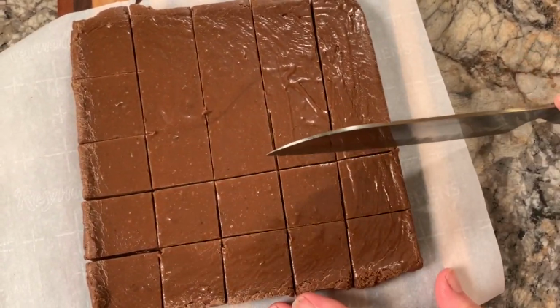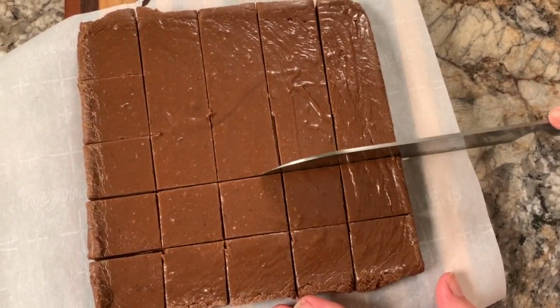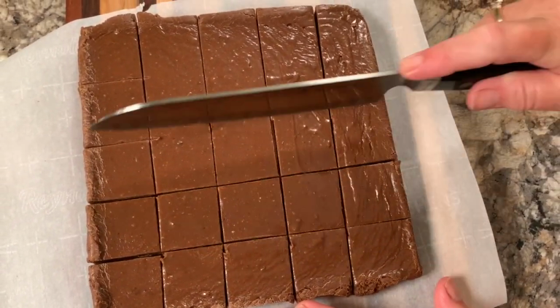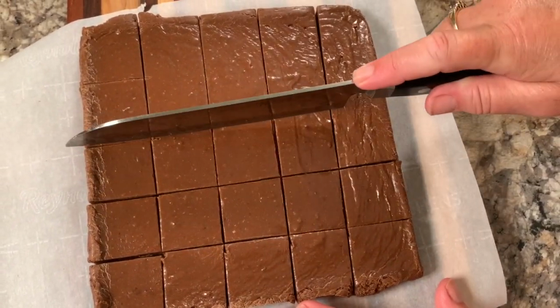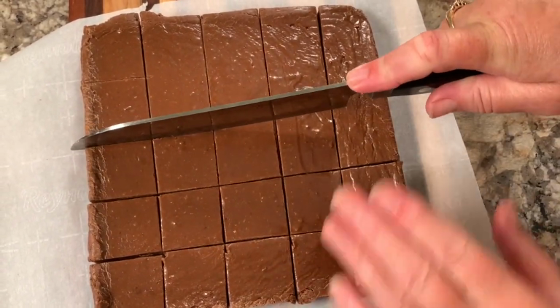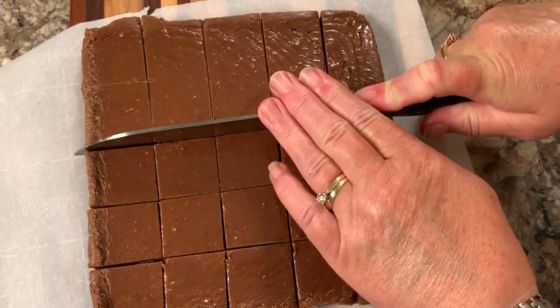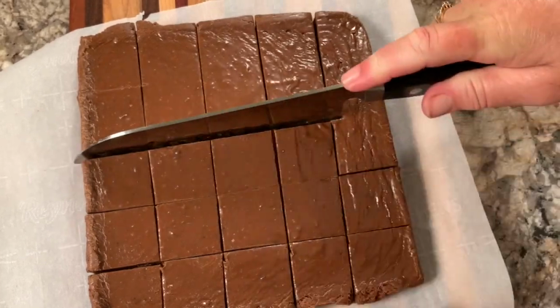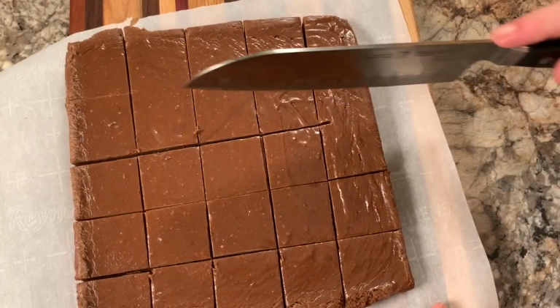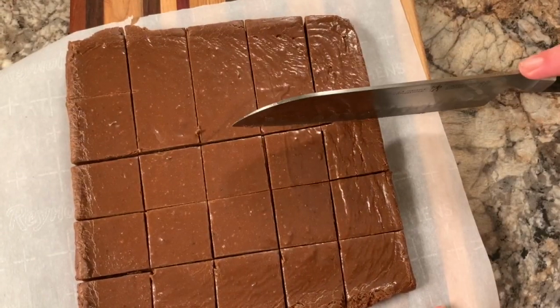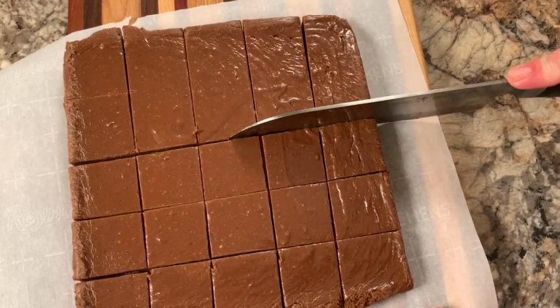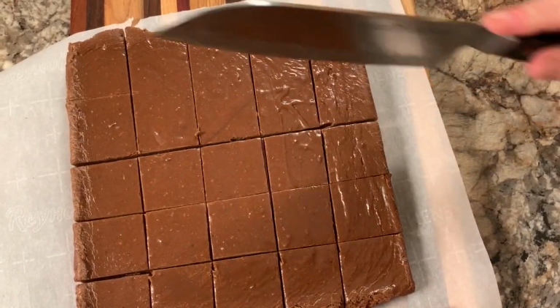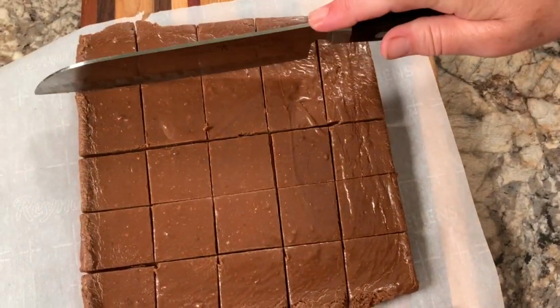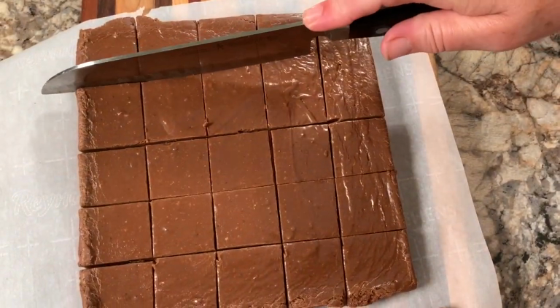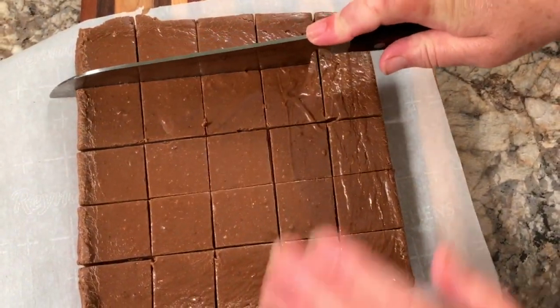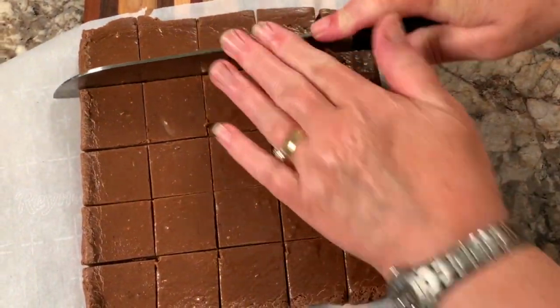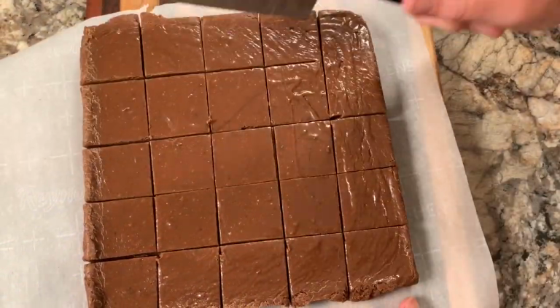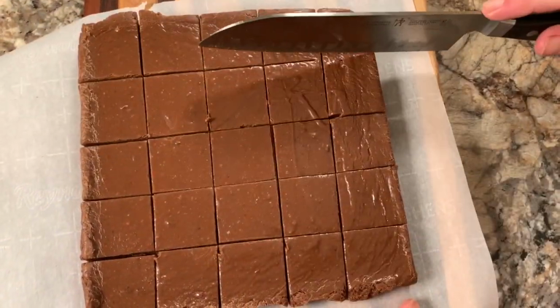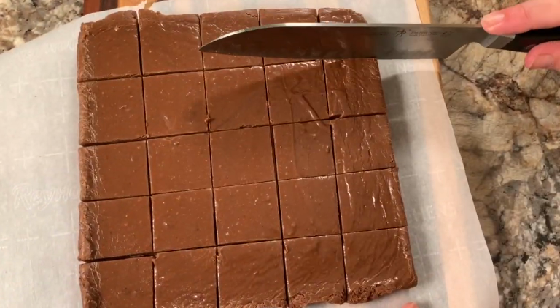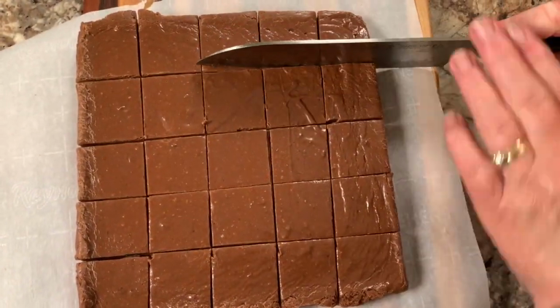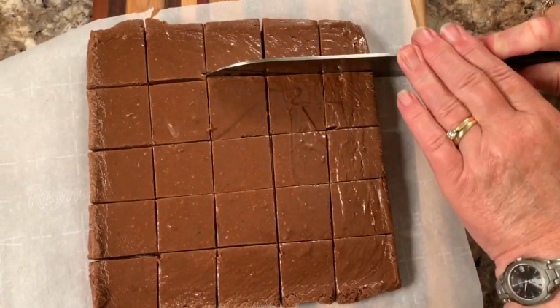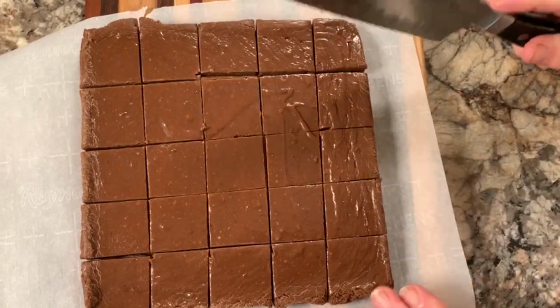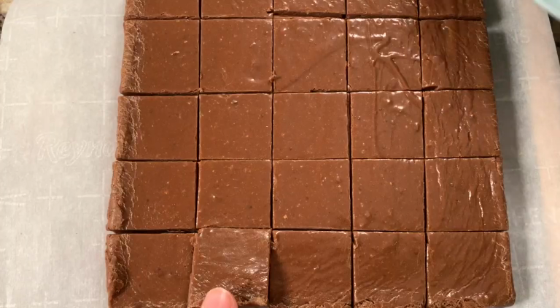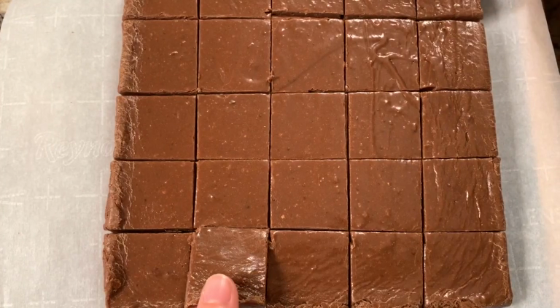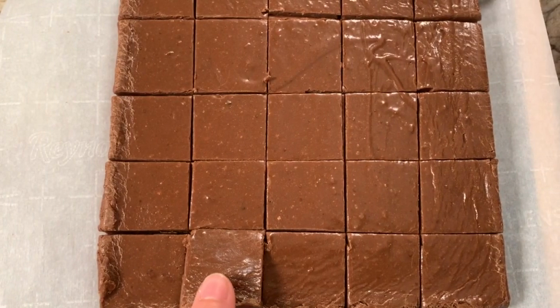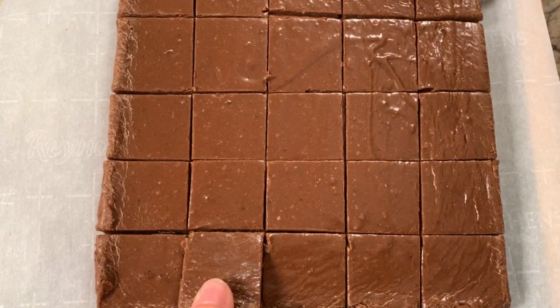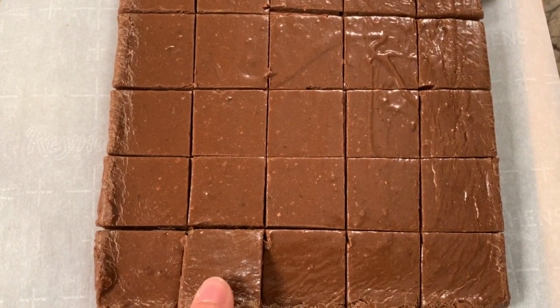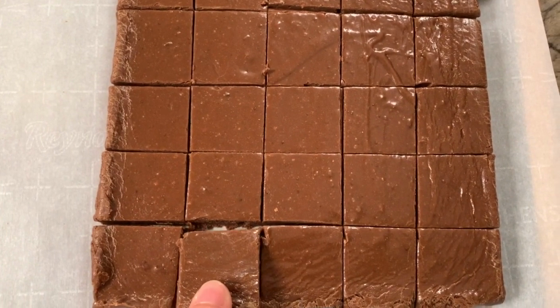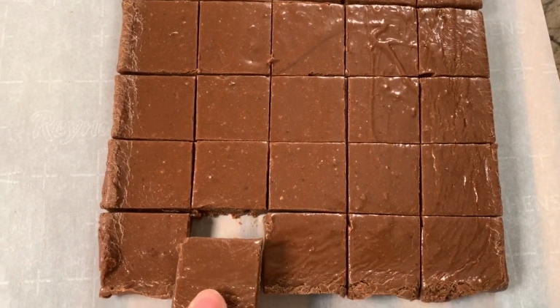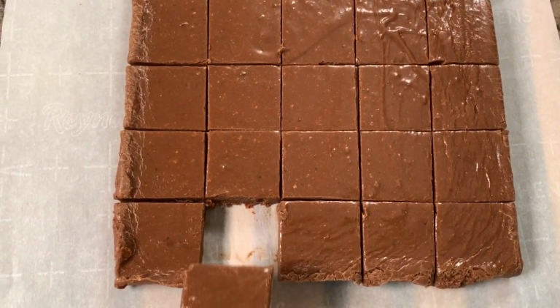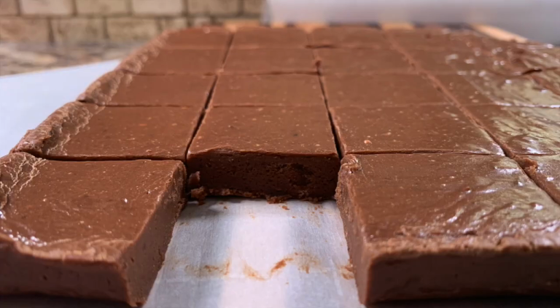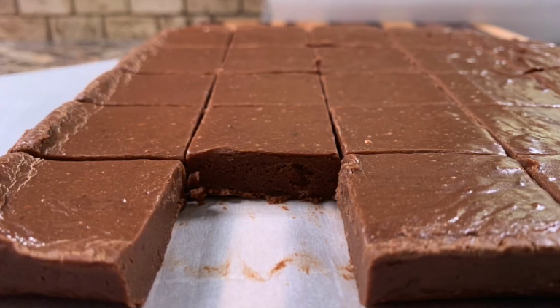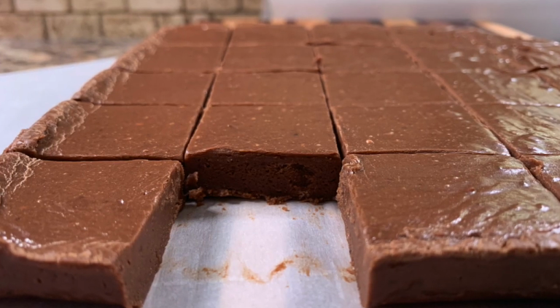This is looking really good. For all you fudge lovers out there, you're going to have to make this recipe — I'm sure you're going to really enjoy it. So who wants a piece? I know I do!